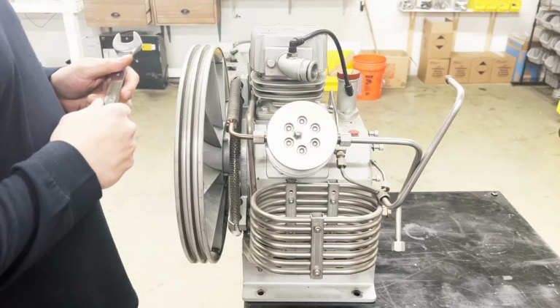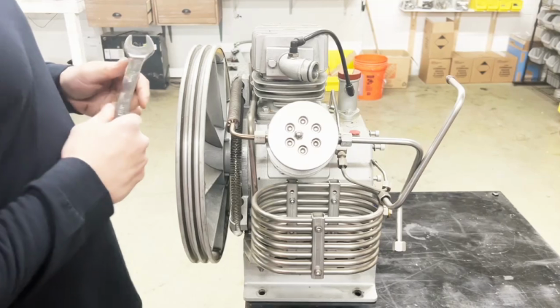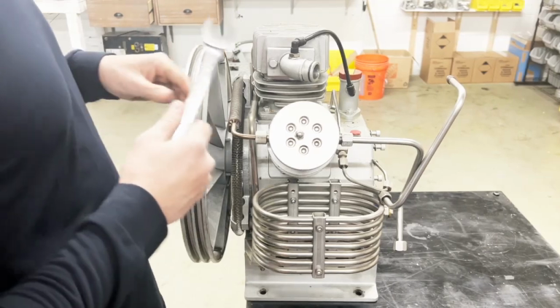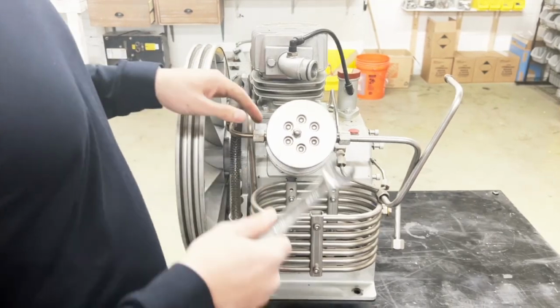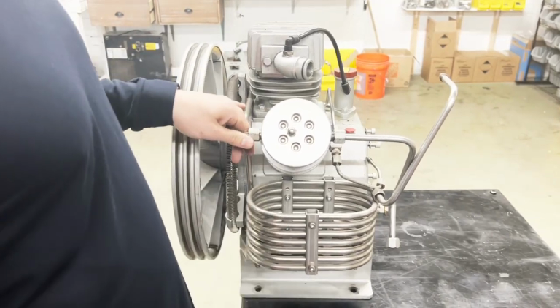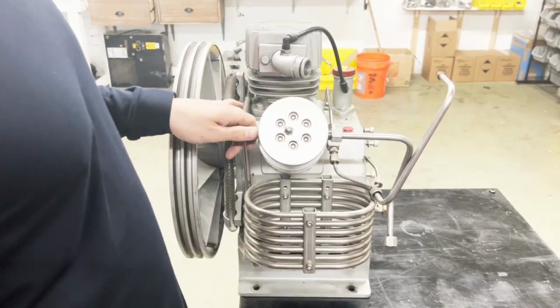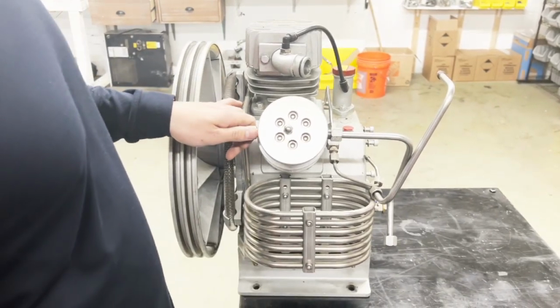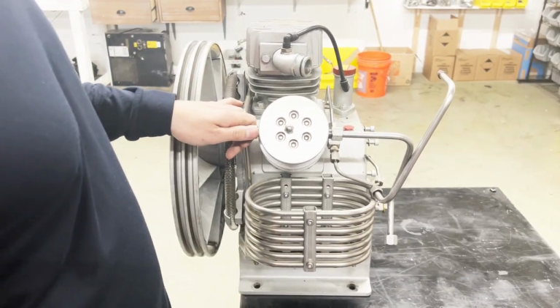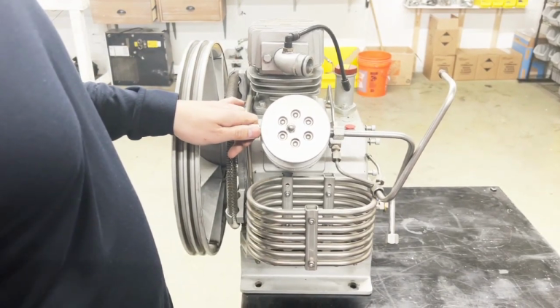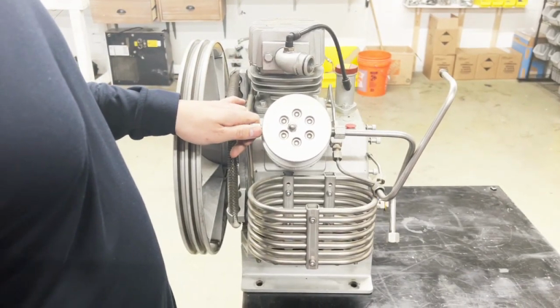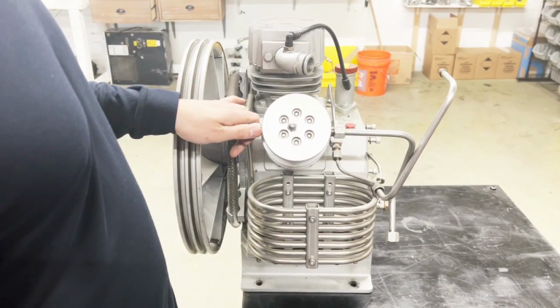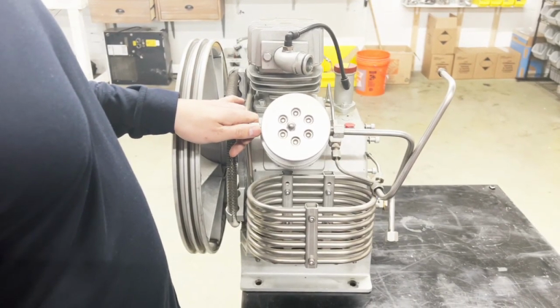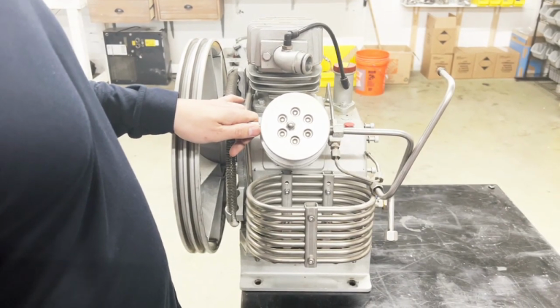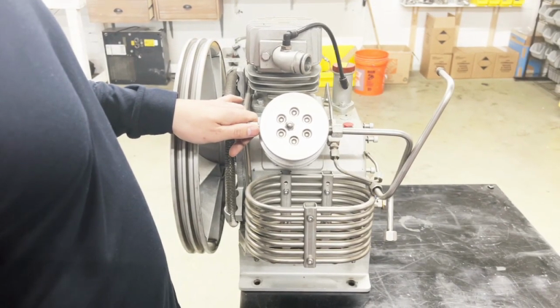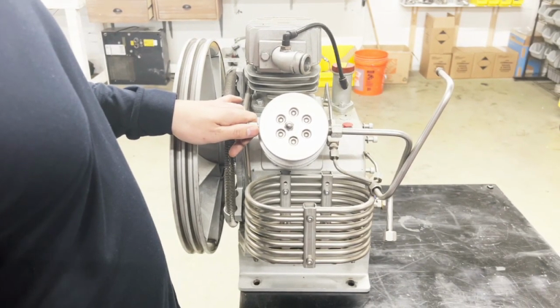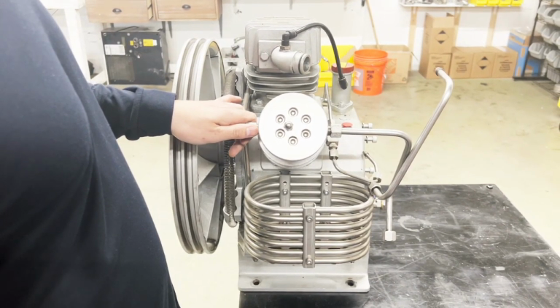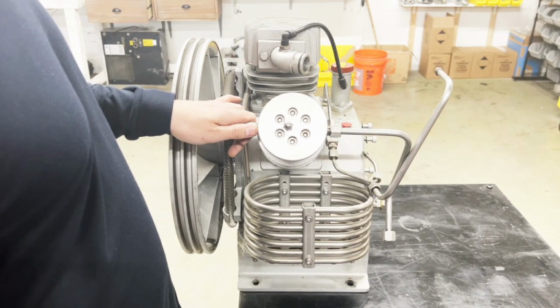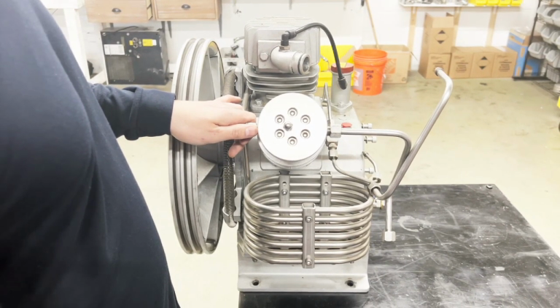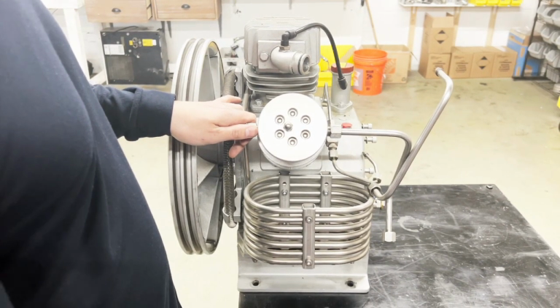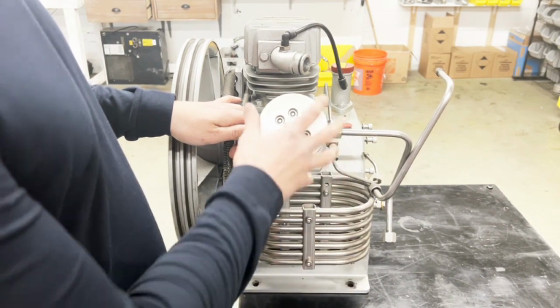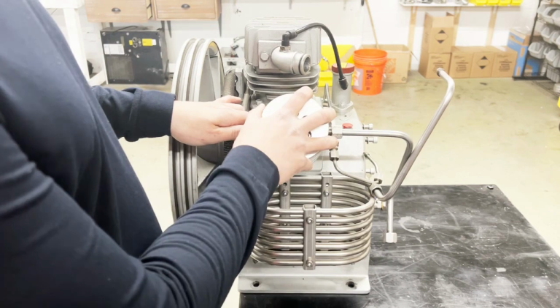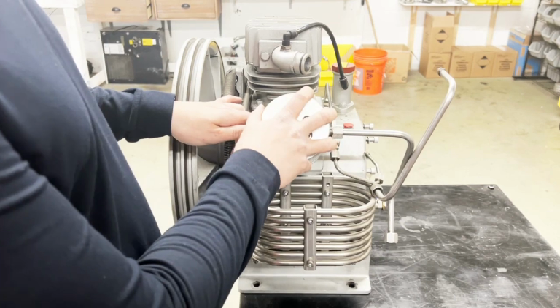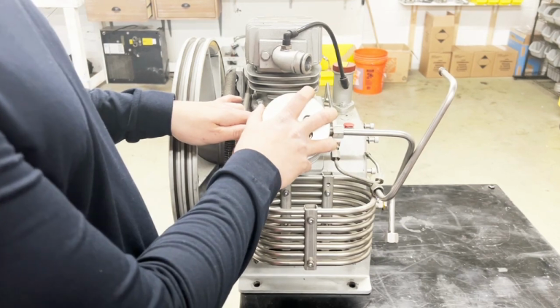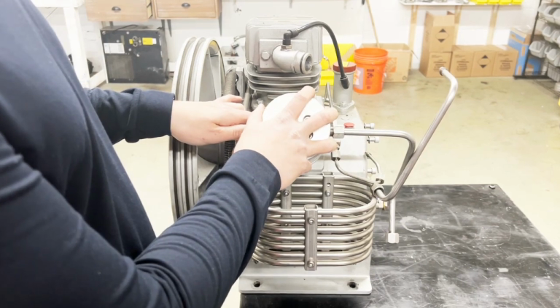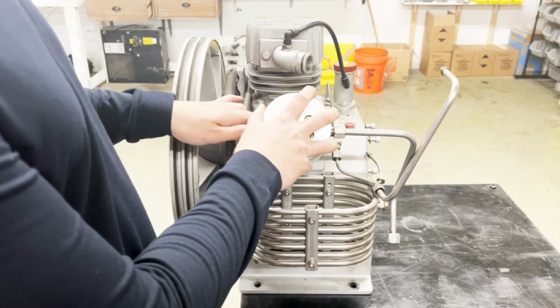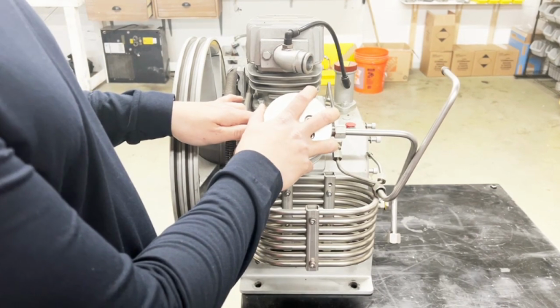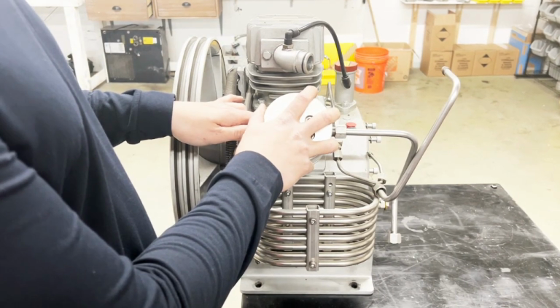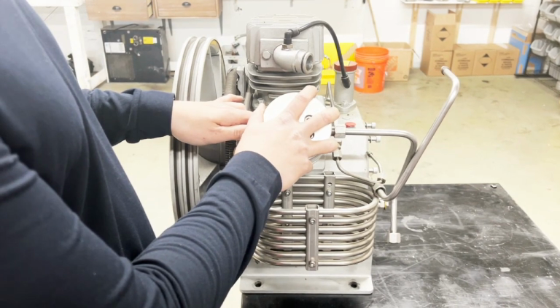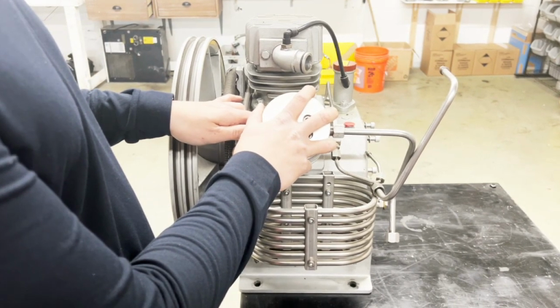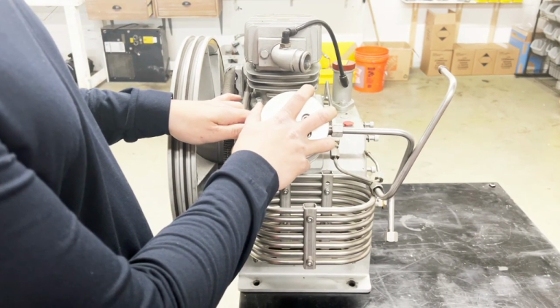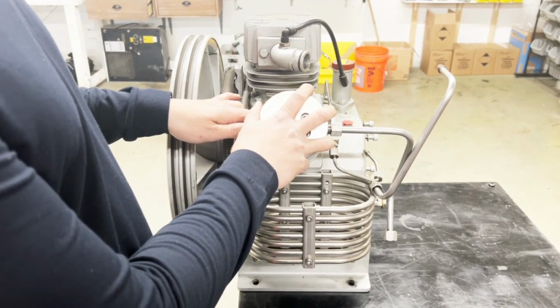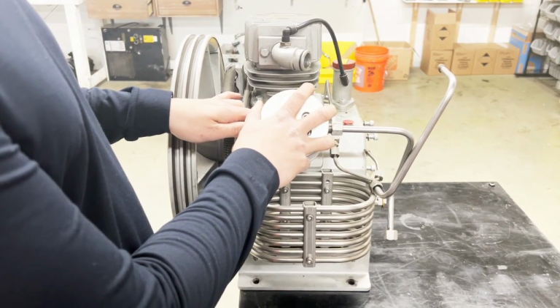In this video I'll show you how to swap the third stage valve for W31 and W32 compressors.